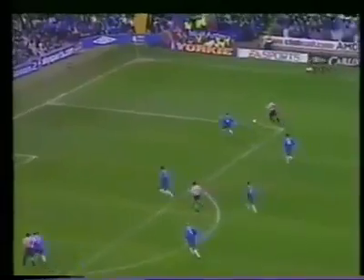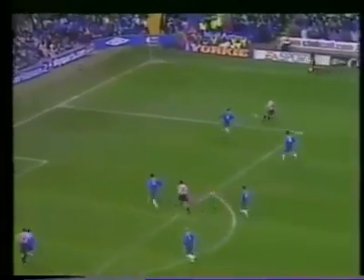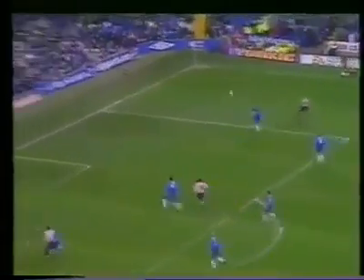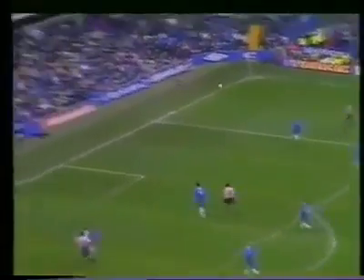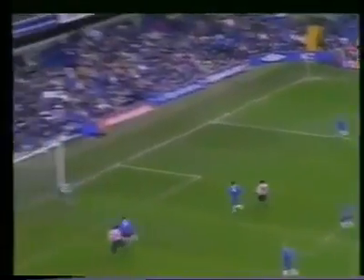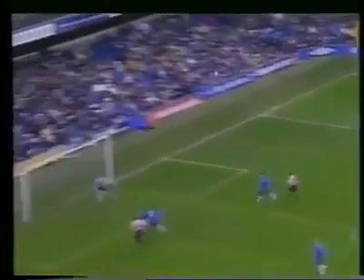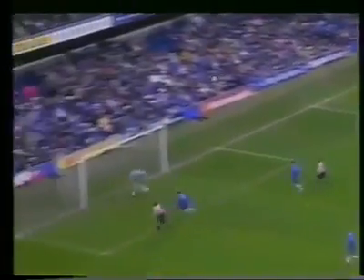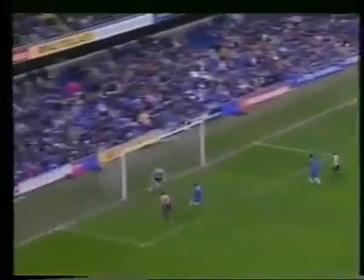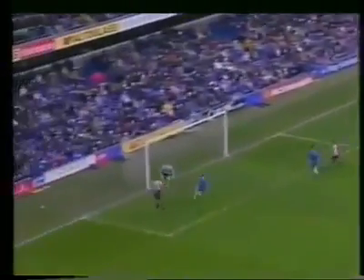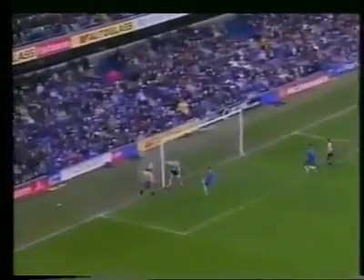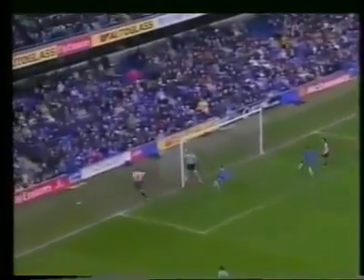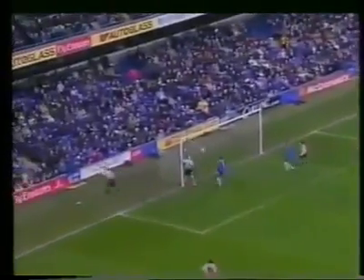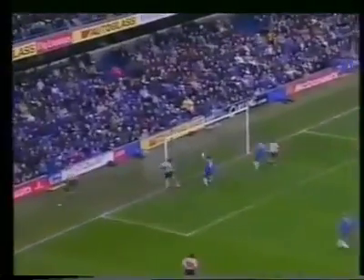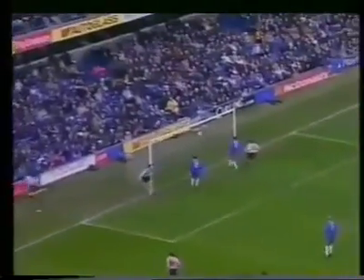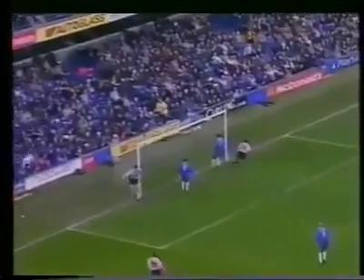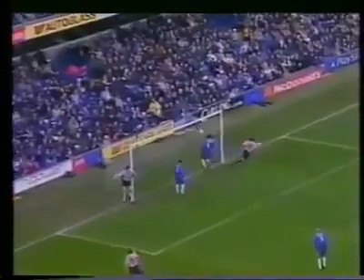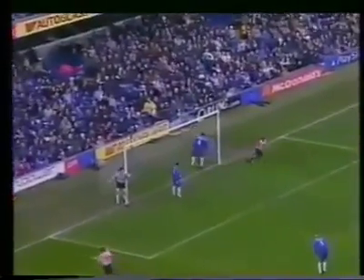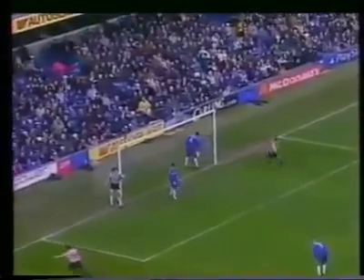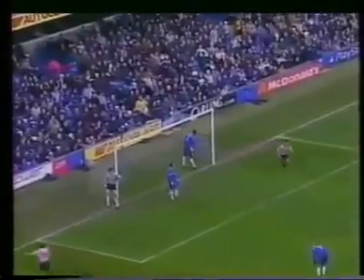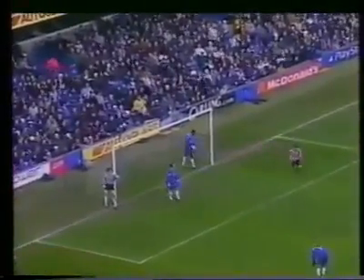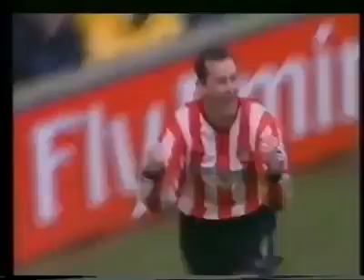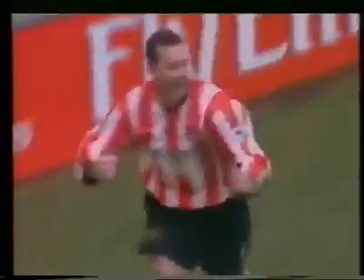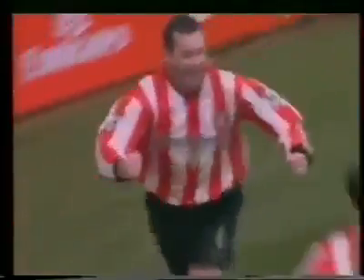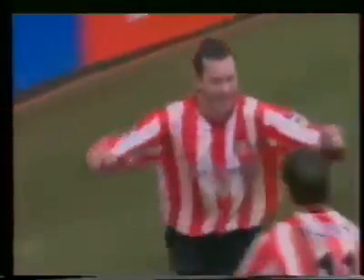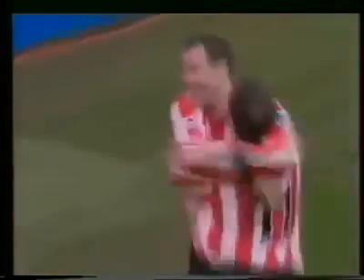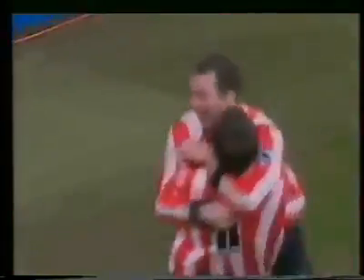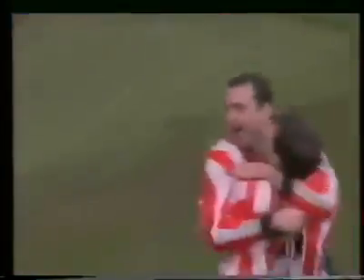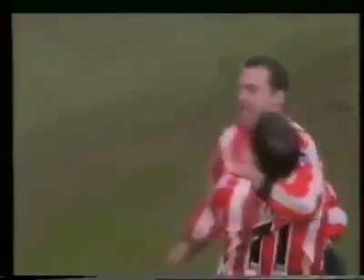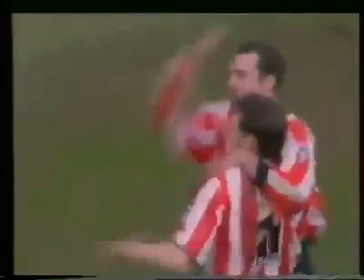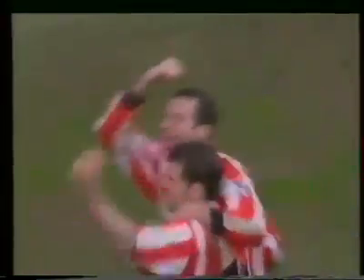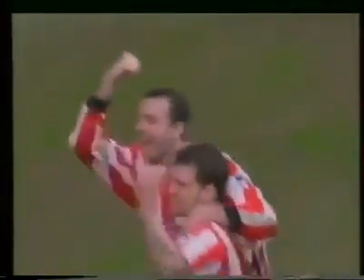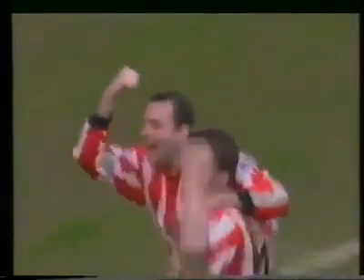Phillips with the cross, Hutchison's there, and he's equalised. Gudjonsson let it slip, and Sunderland are level.